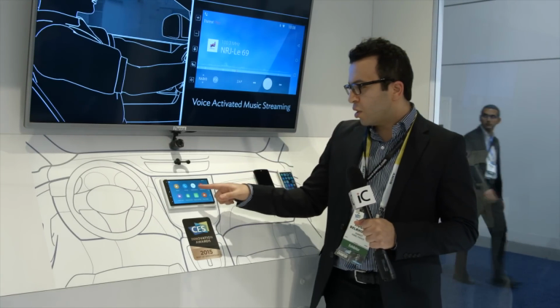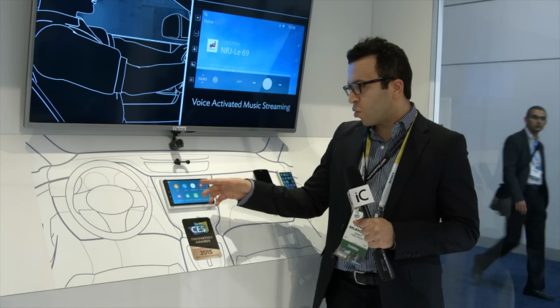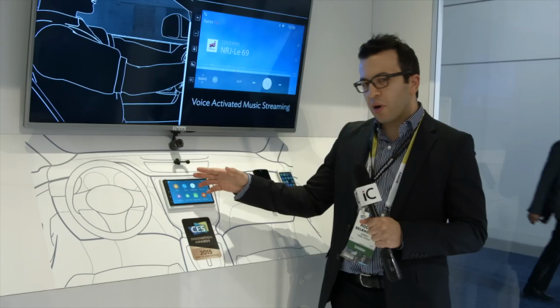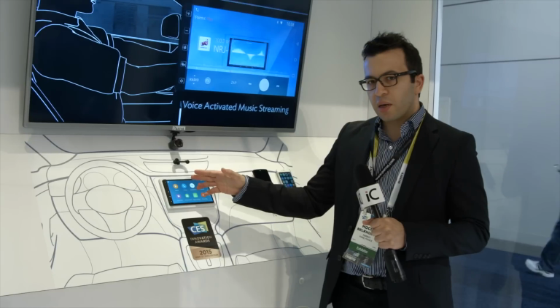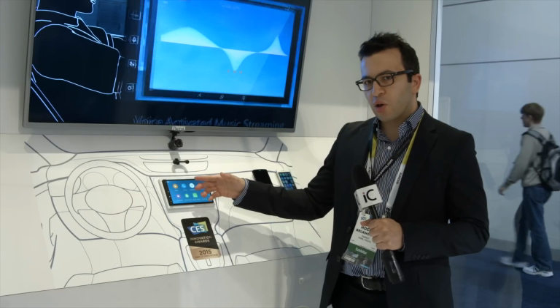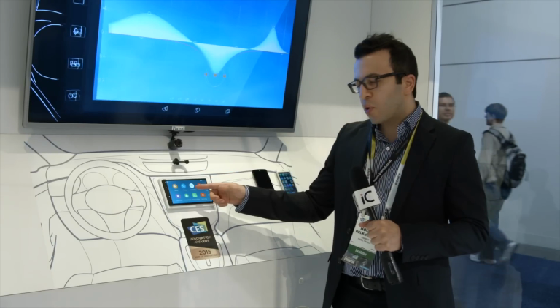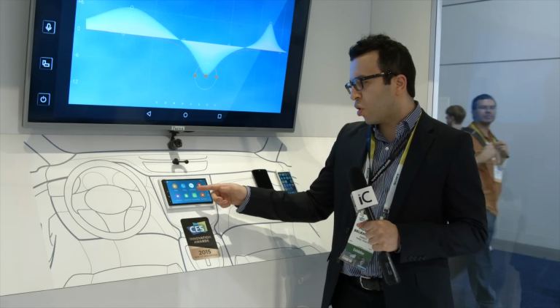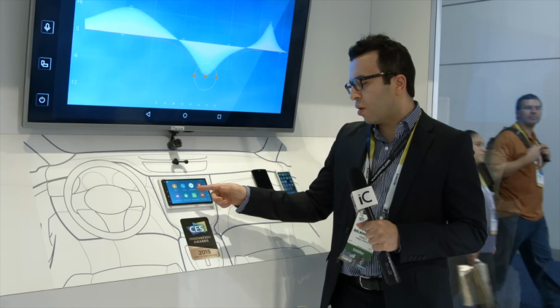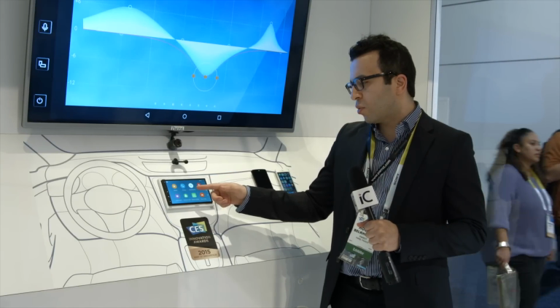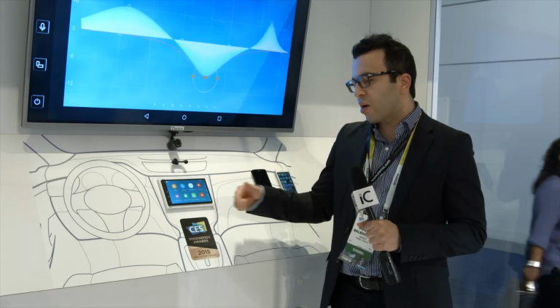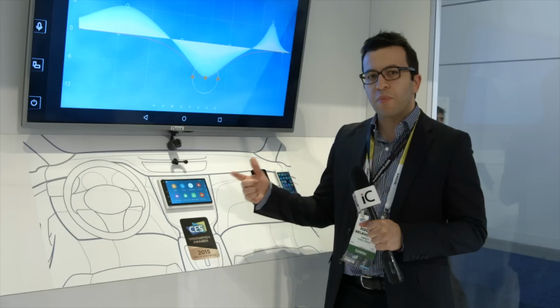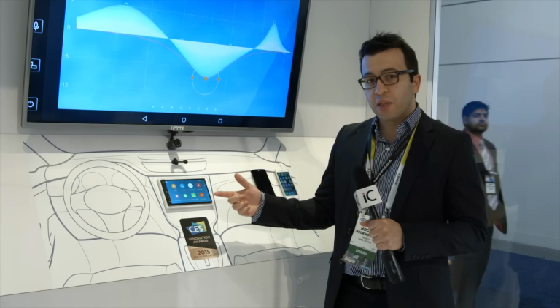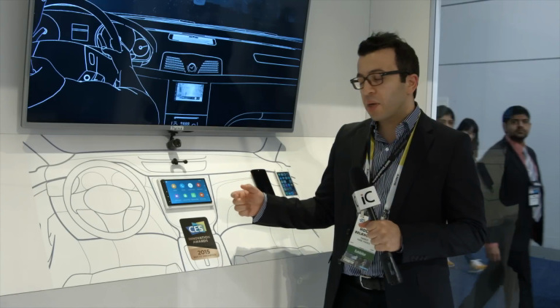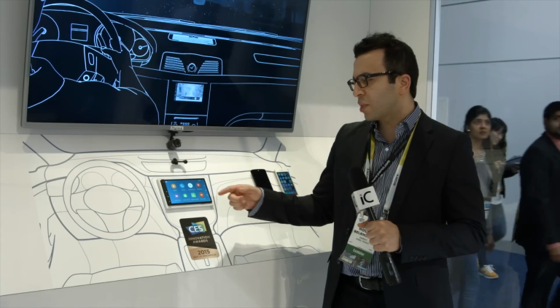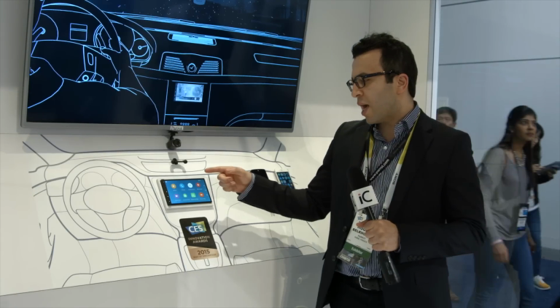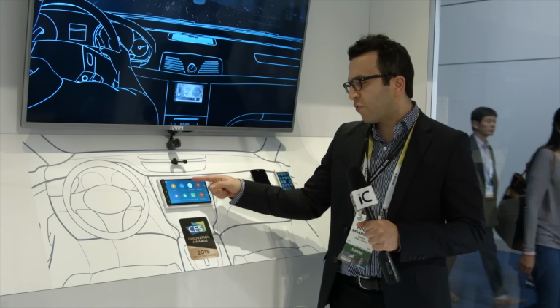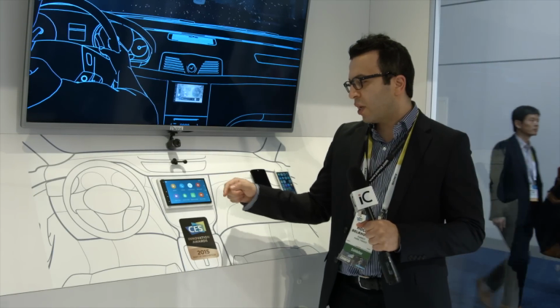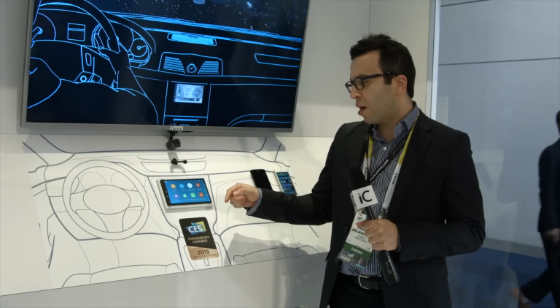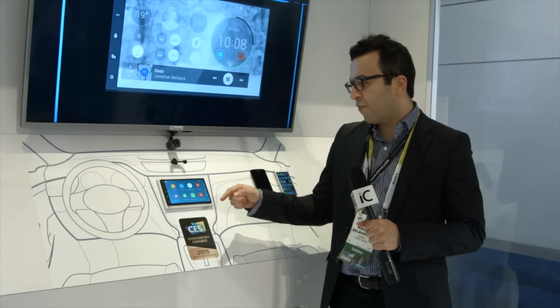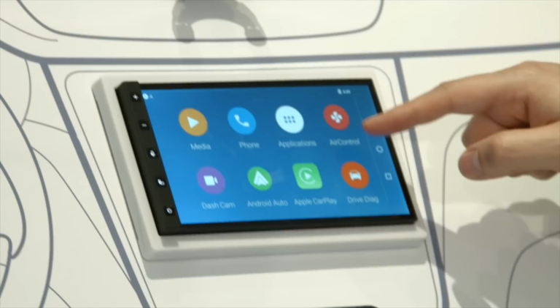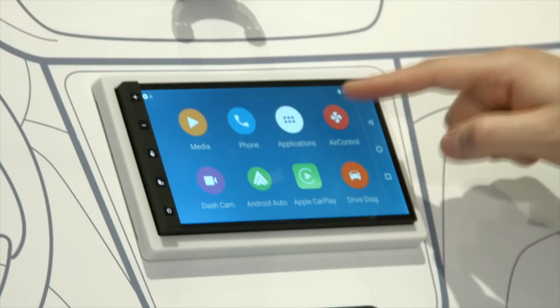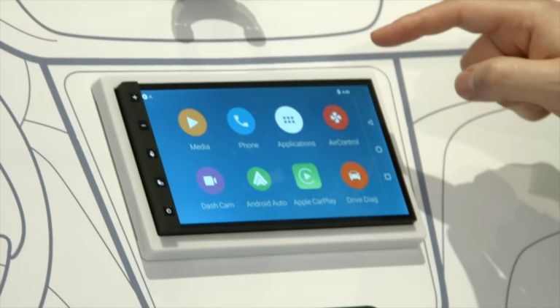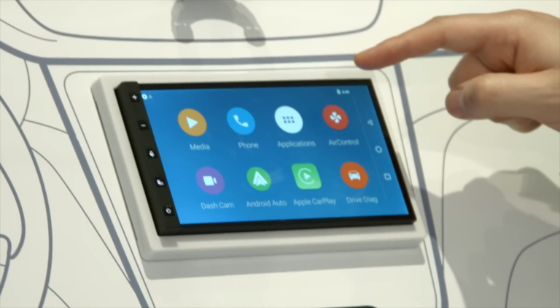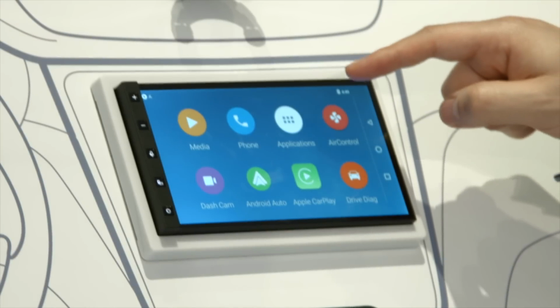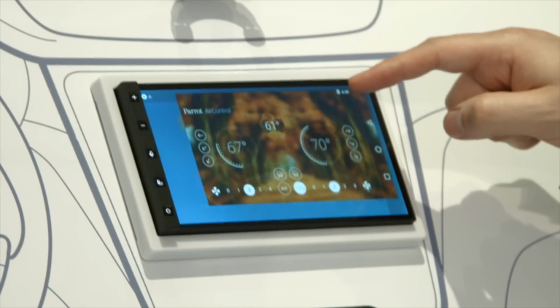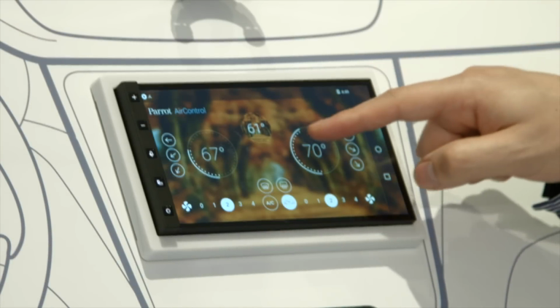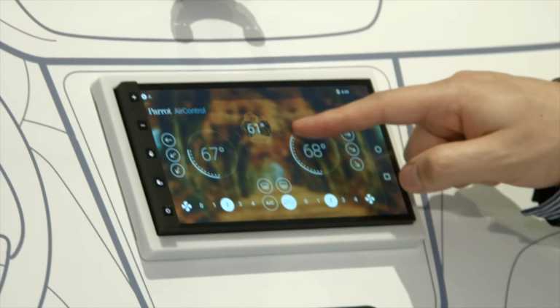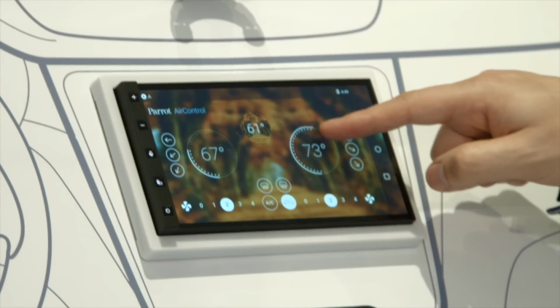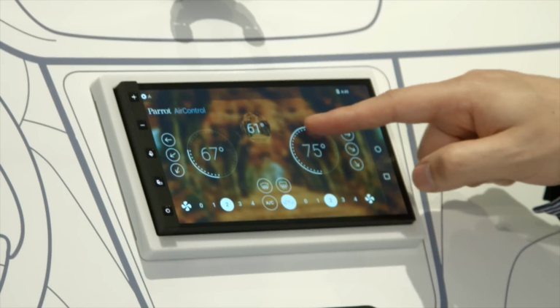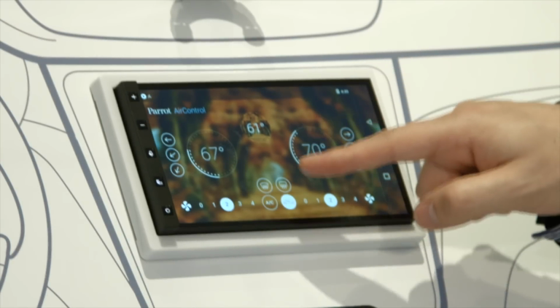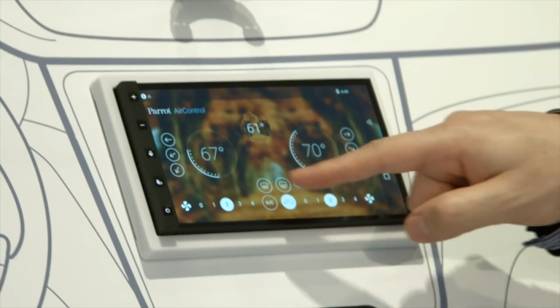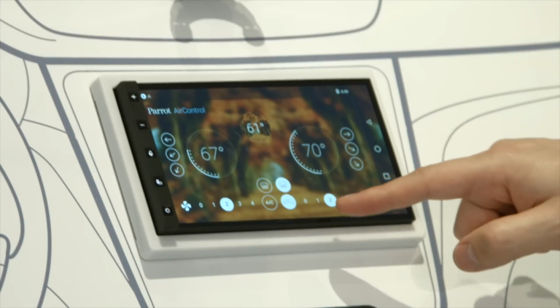It features audio players, video players, hands-free telephony, and air control — you can control your air conditioner.